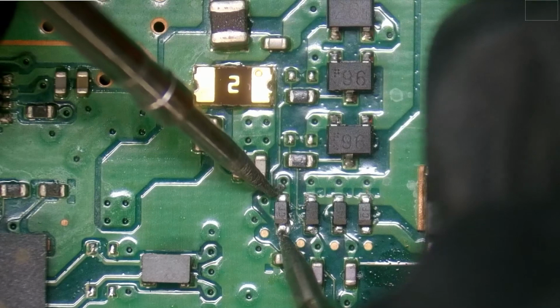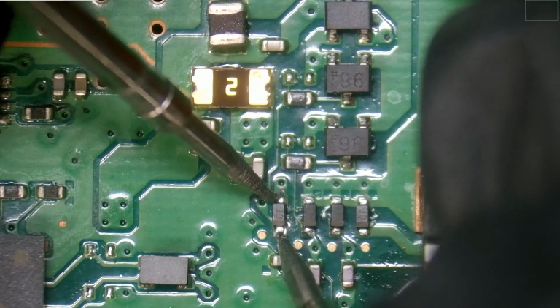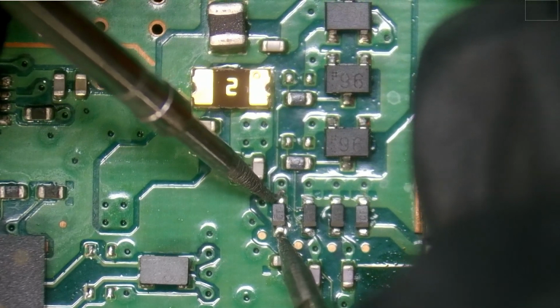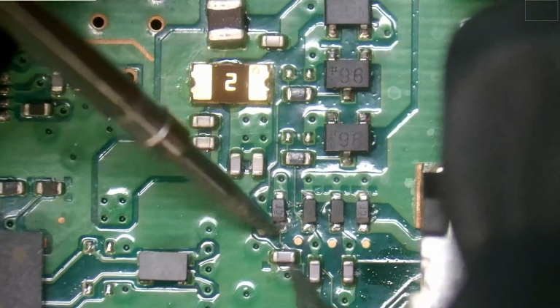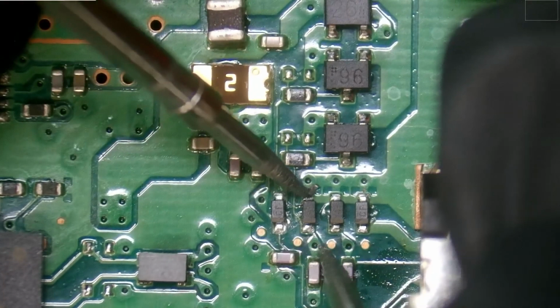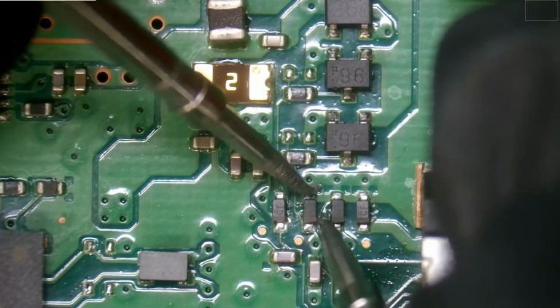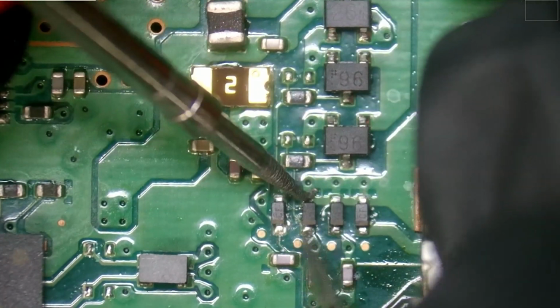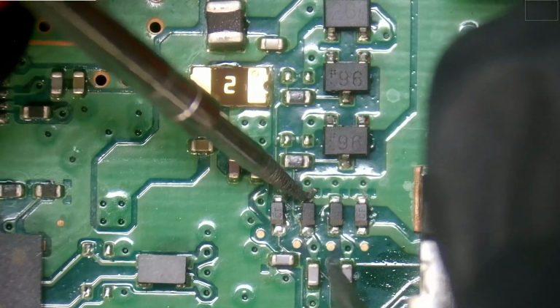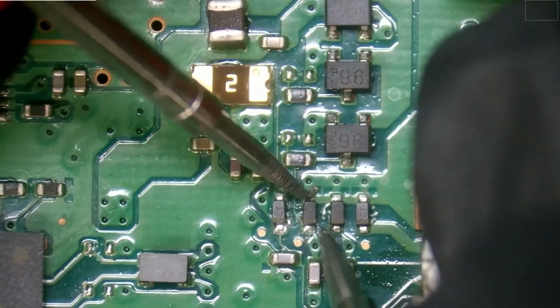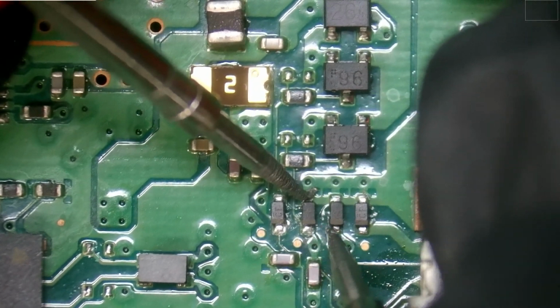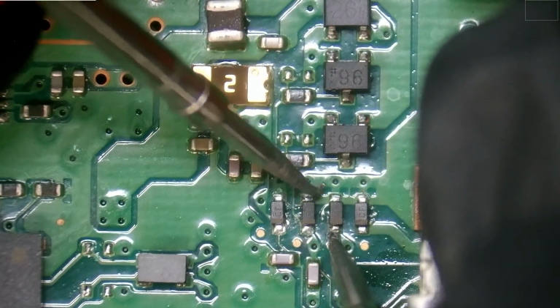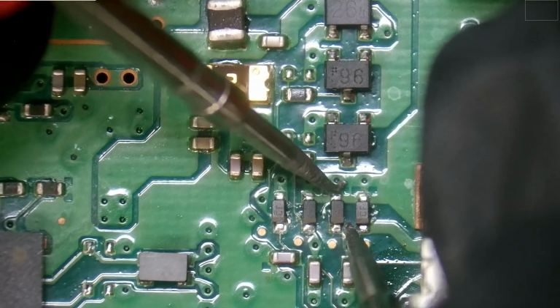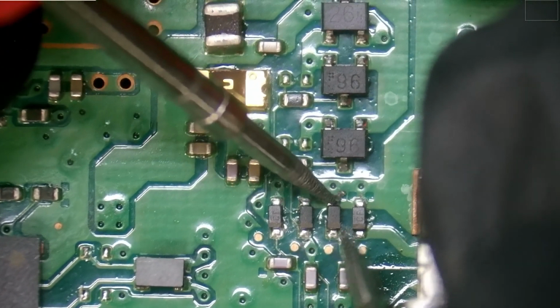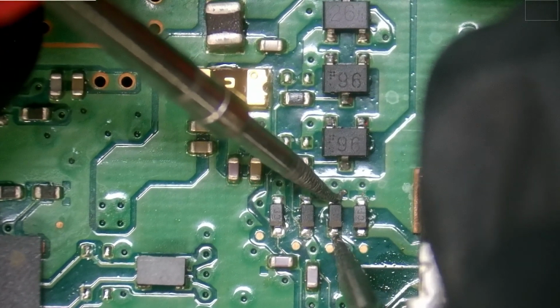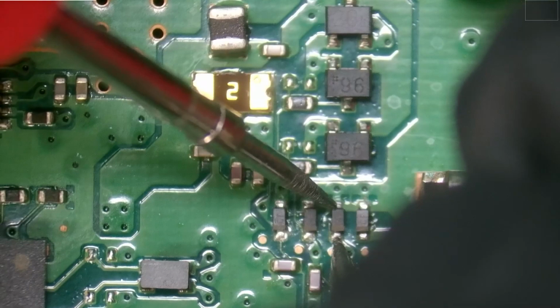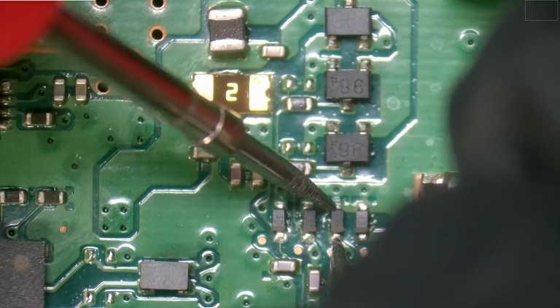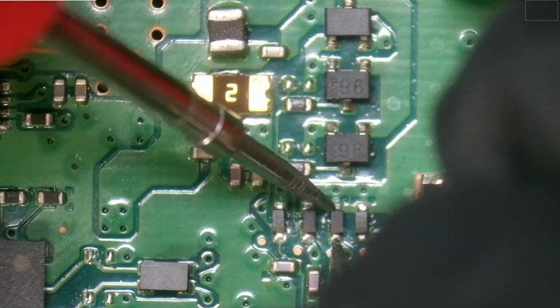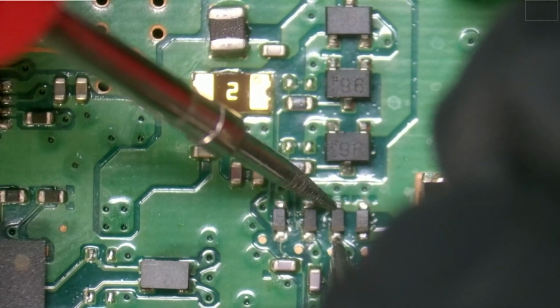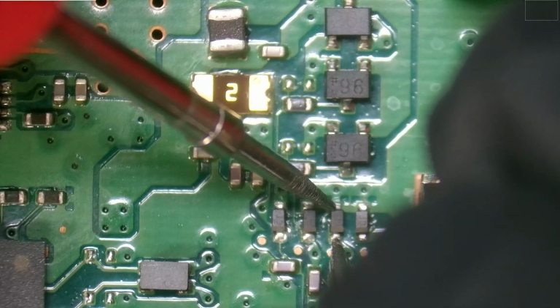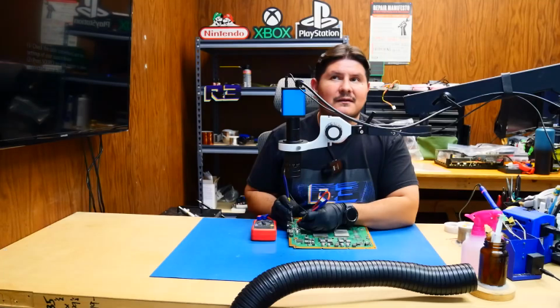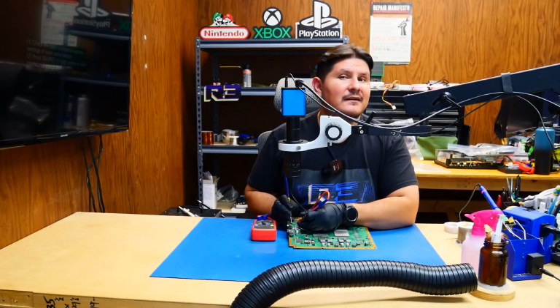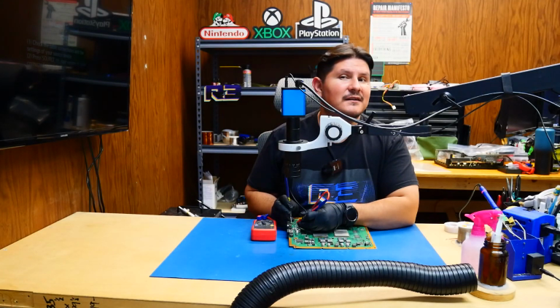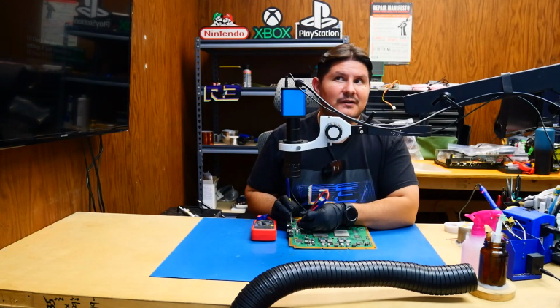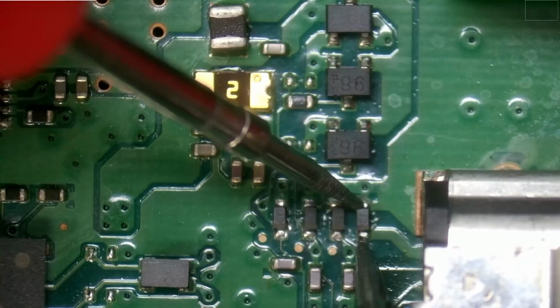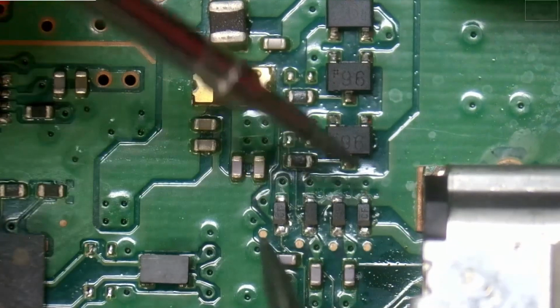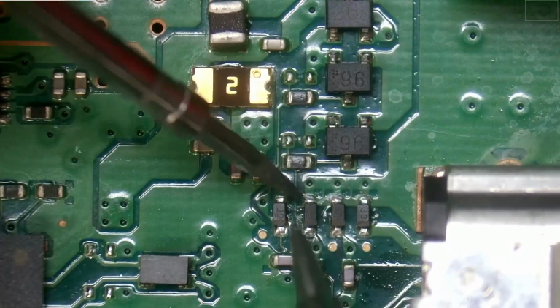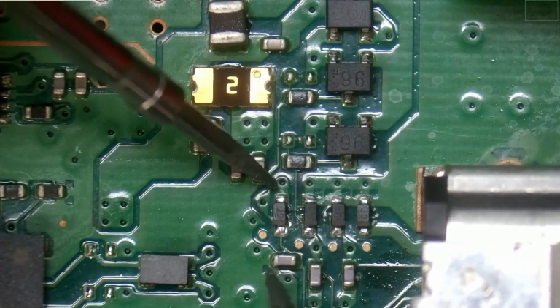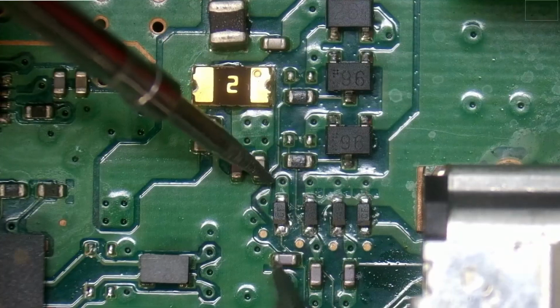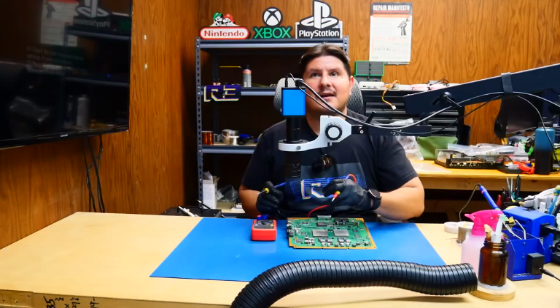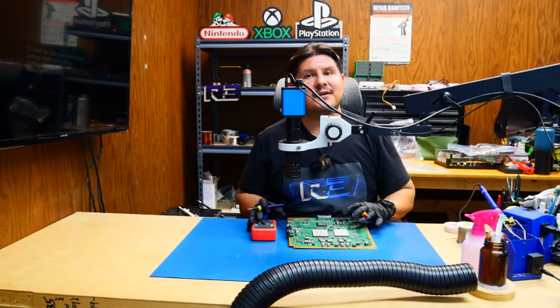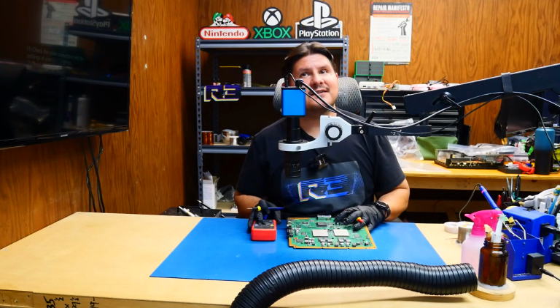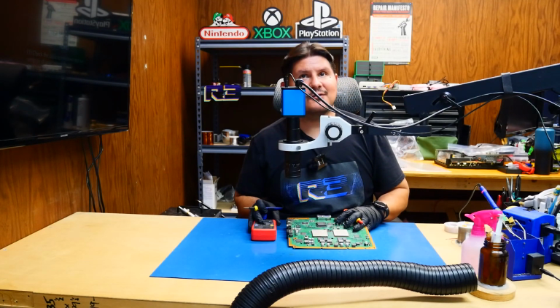So let's see if these diodes are good. Doesn't look like we have any shorts at the moment. The diode is indeed shorted, but none of the others are. And I'm pretty sure that's not normal.